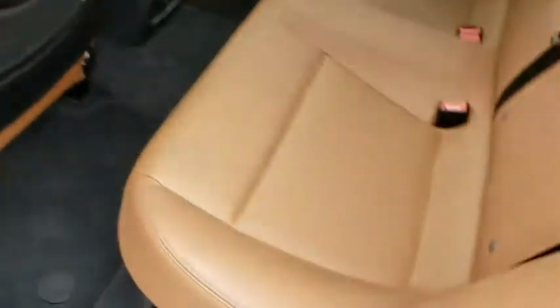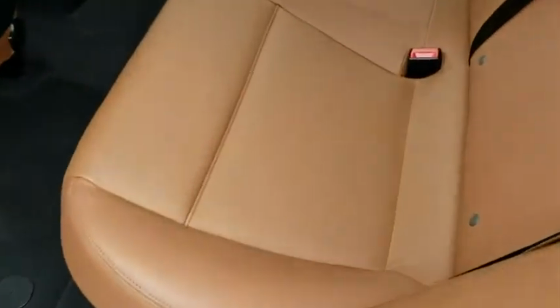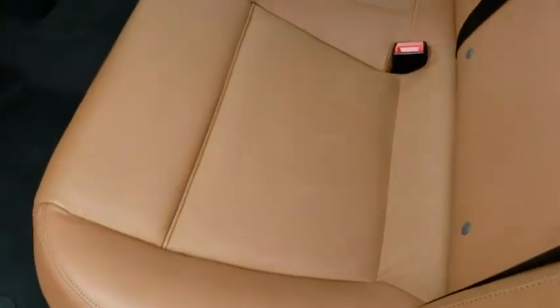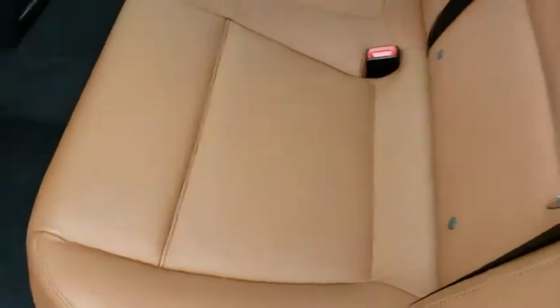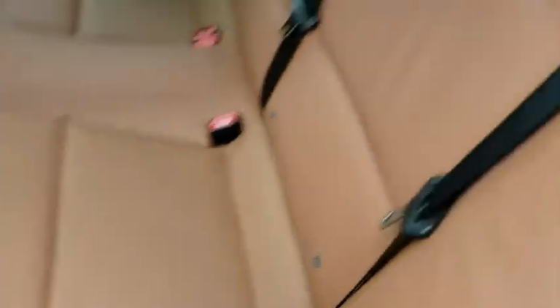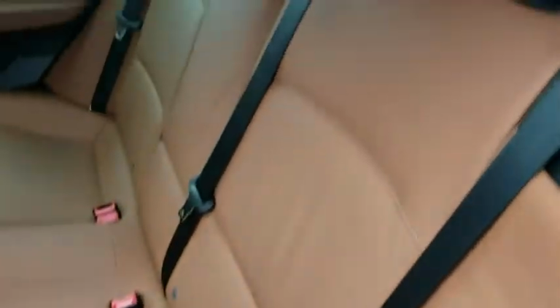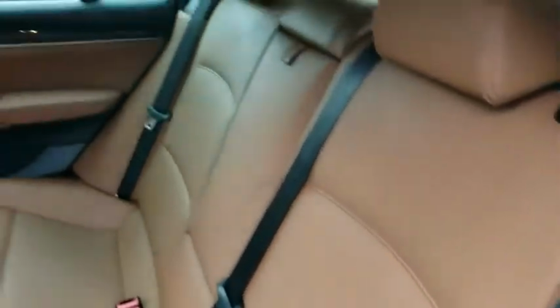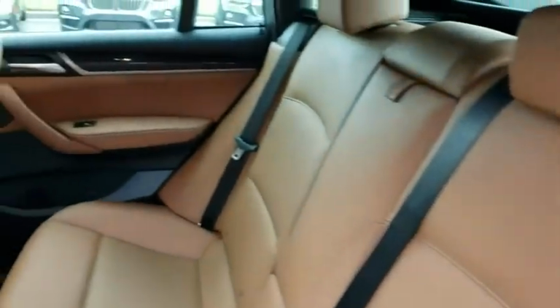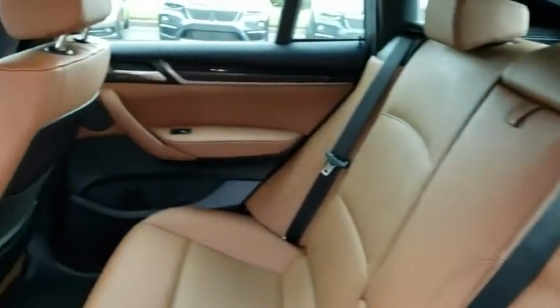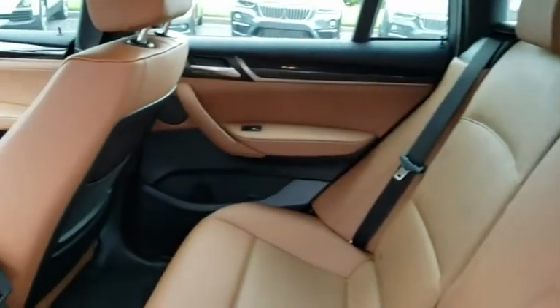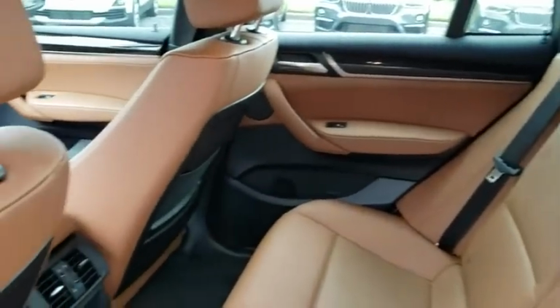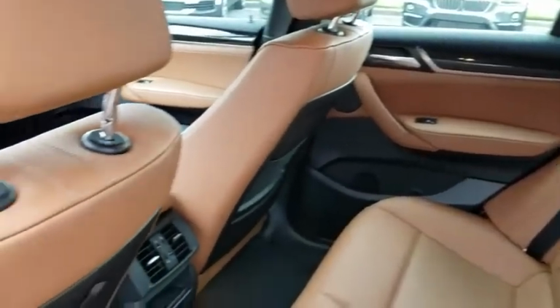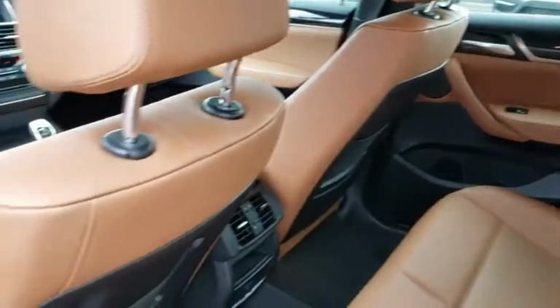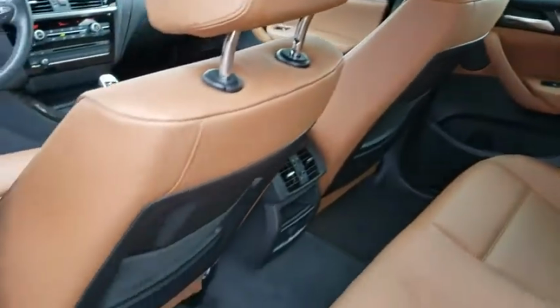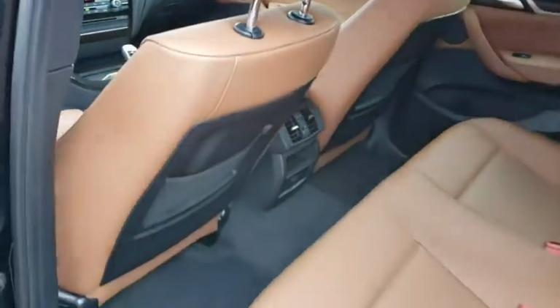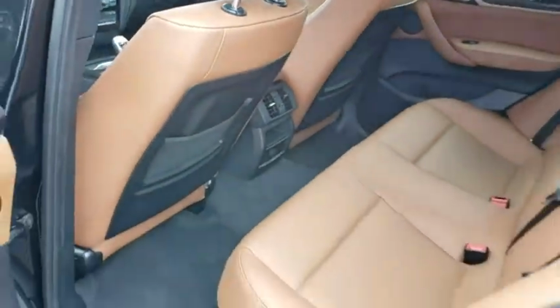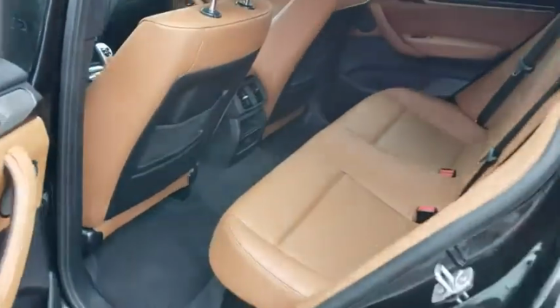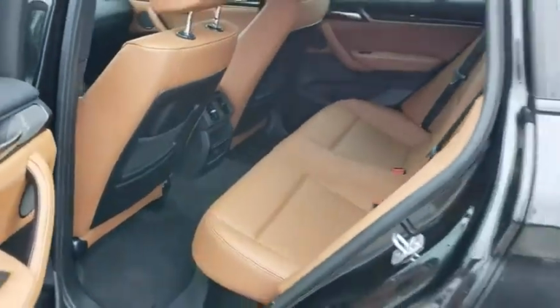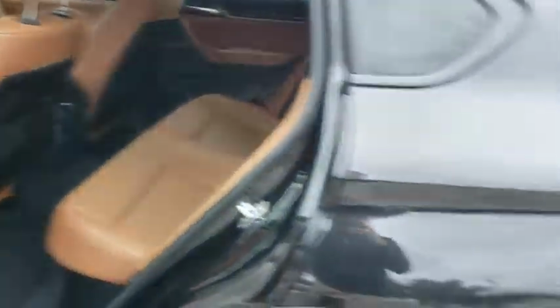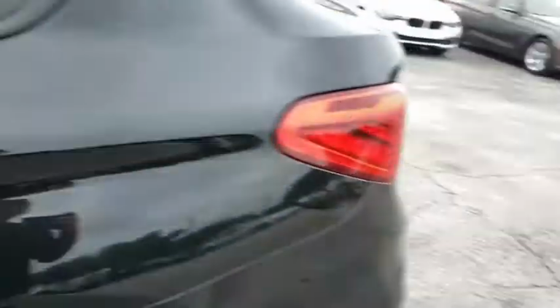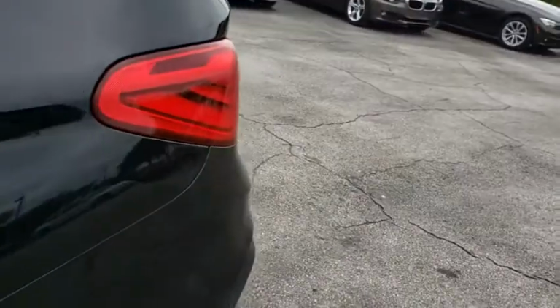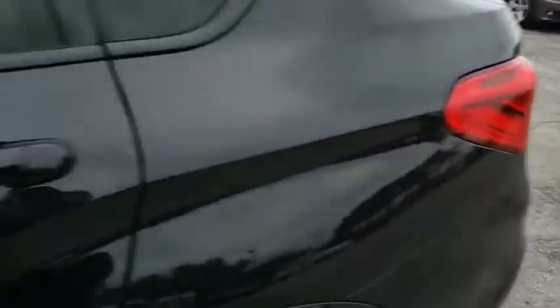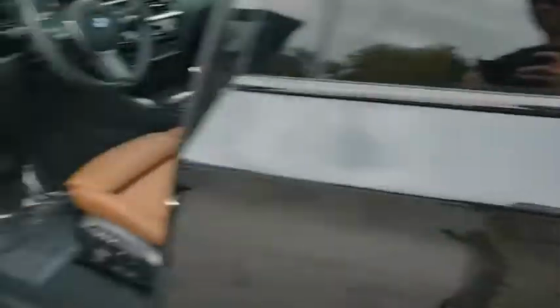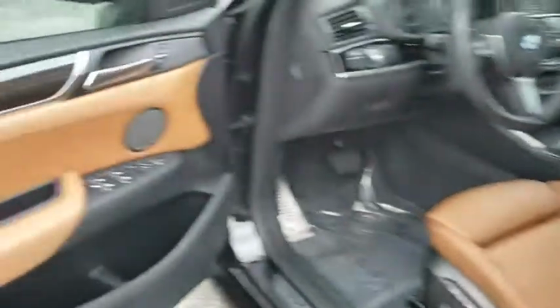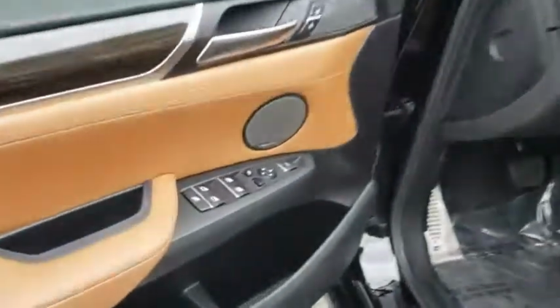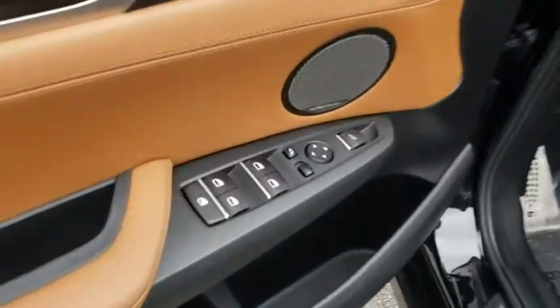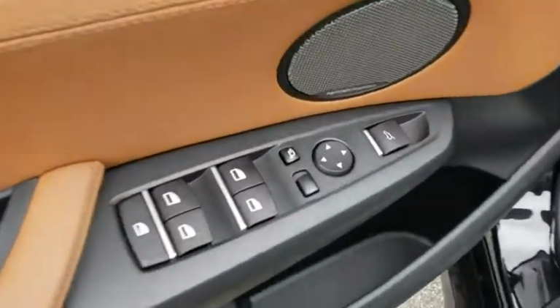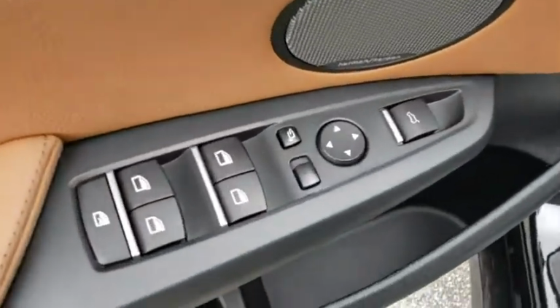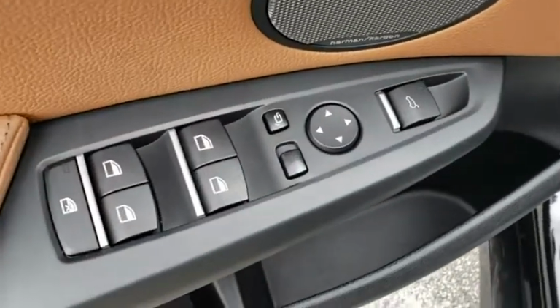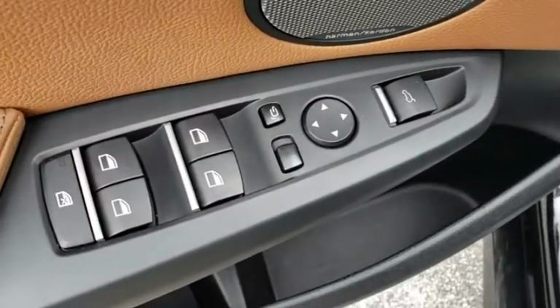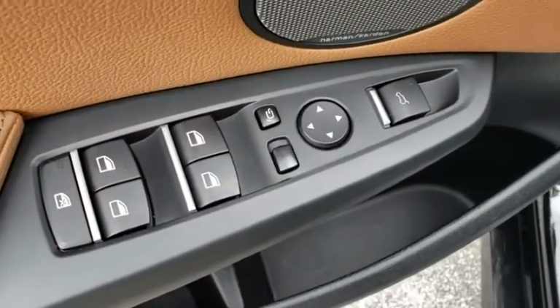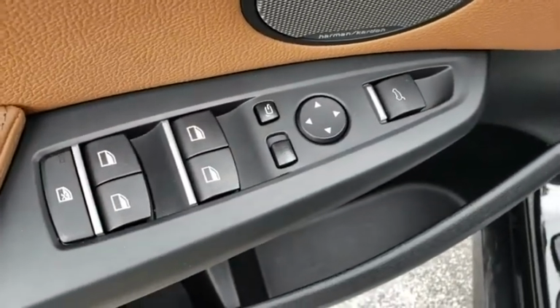Bluetooth, leather-wrapped steering wheel, adjustable steering wheel, power steering, auto-dimming rear-view mirror, cruise control, aluminum wheels, keyless start, floor mats, four-wheel disc brakes, and universal garage door opener.